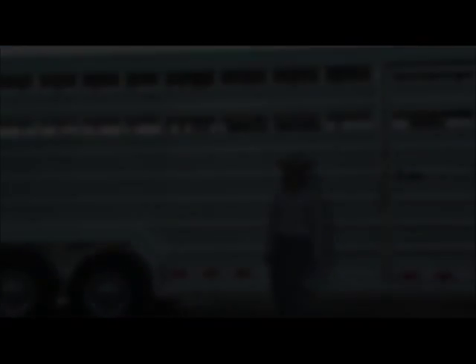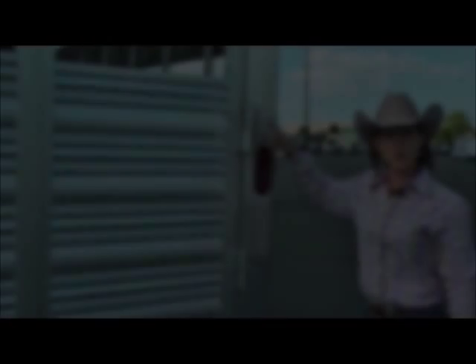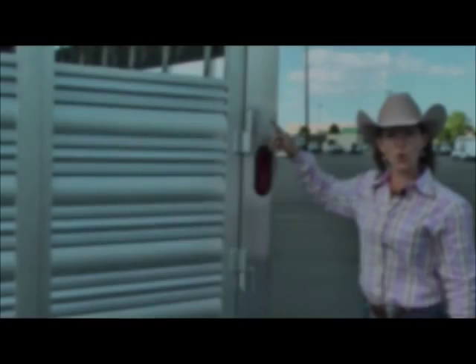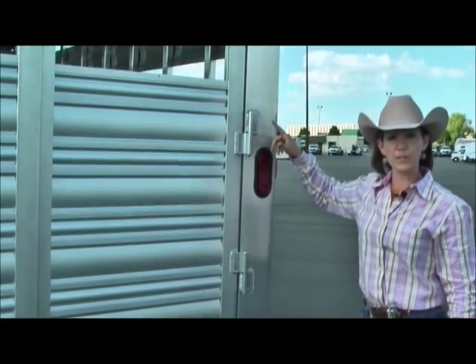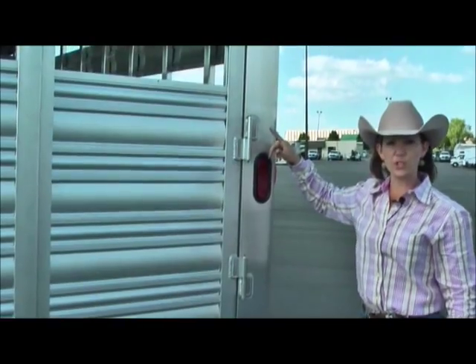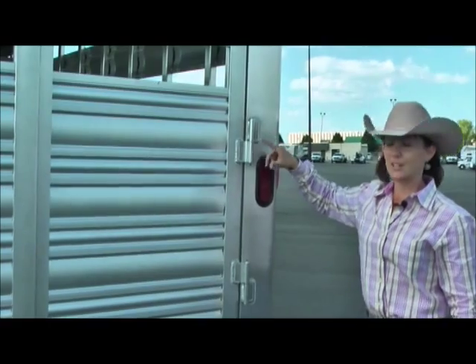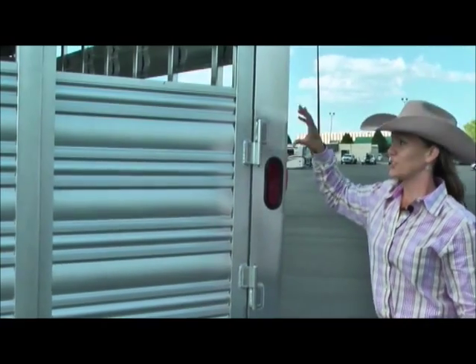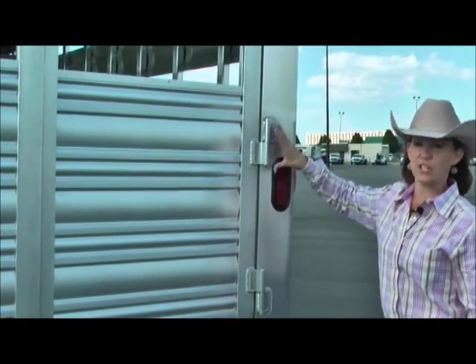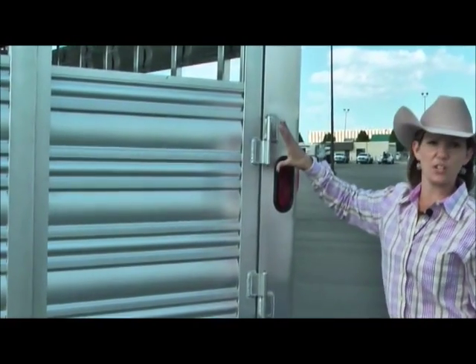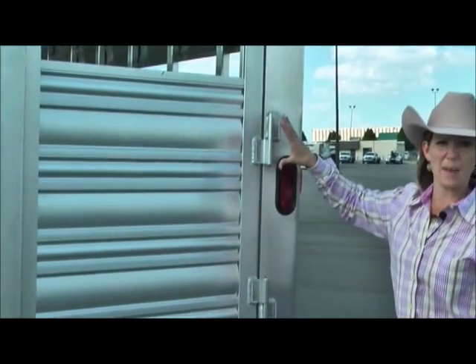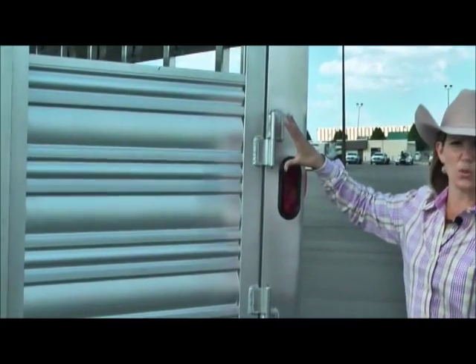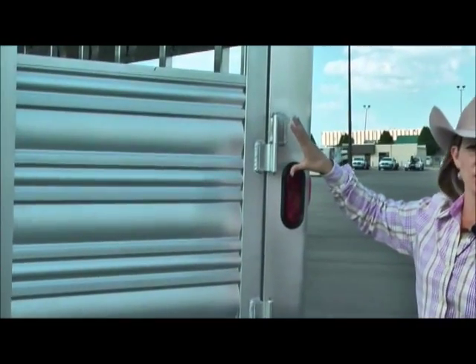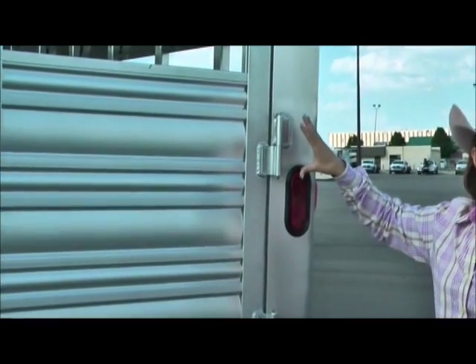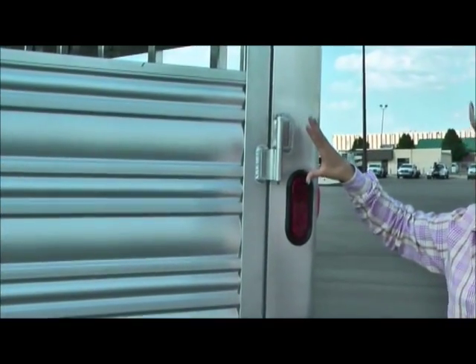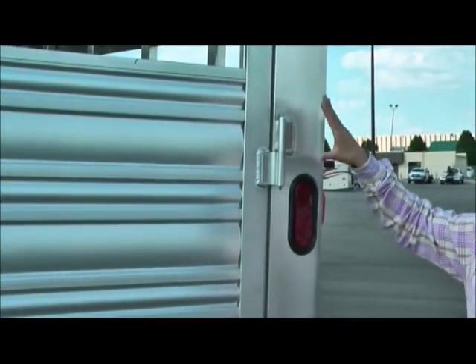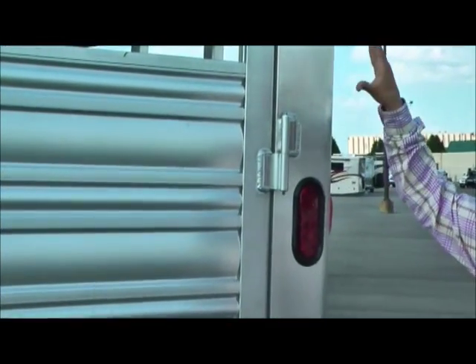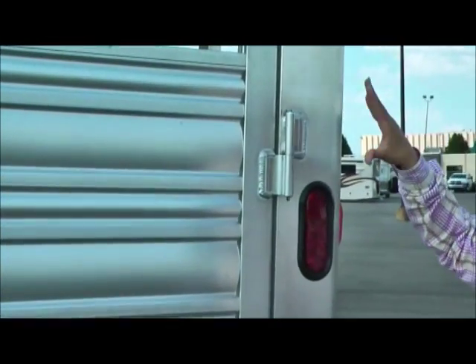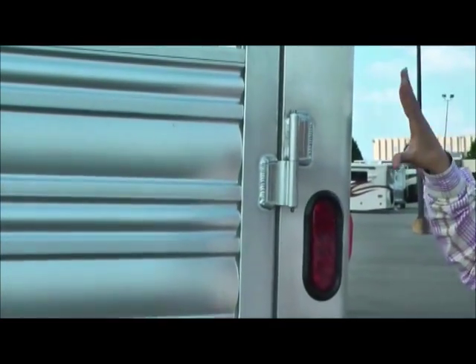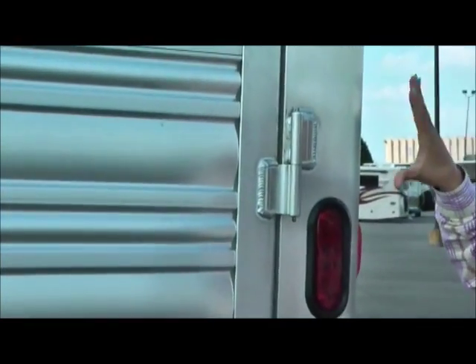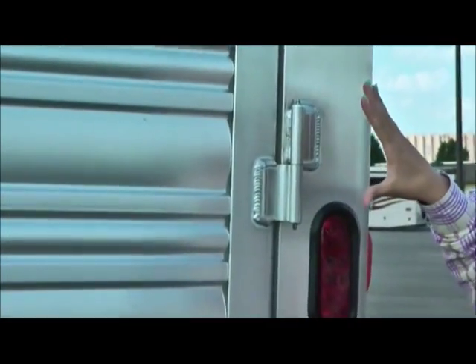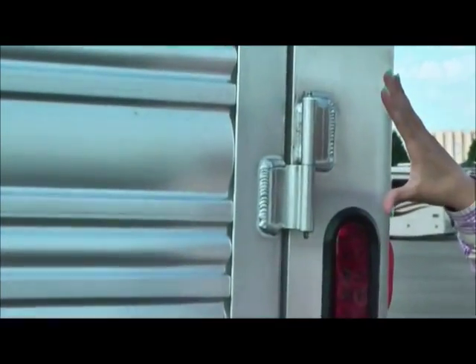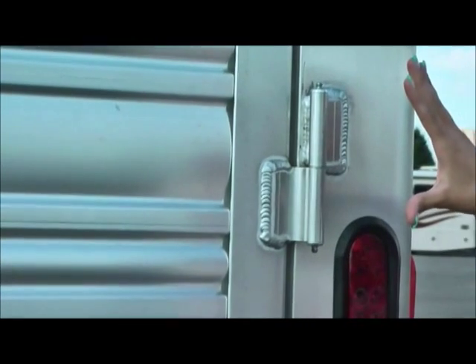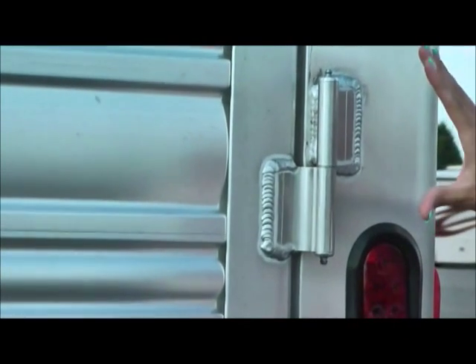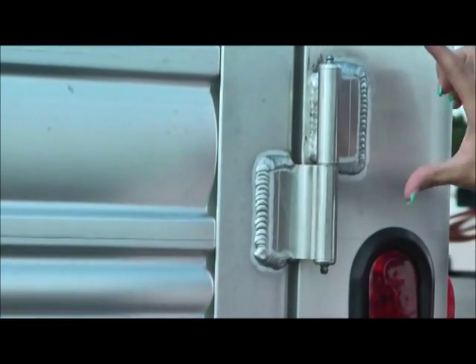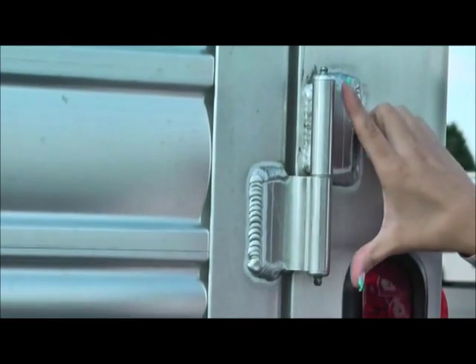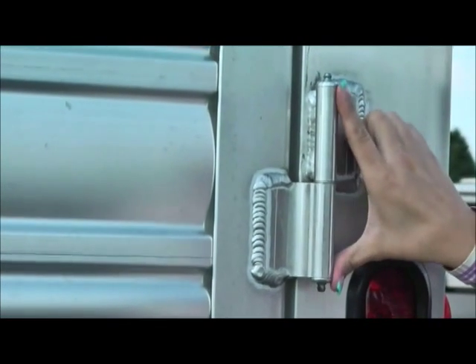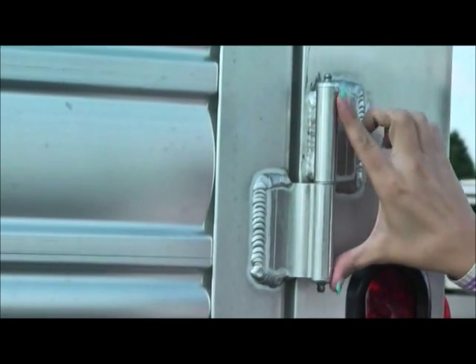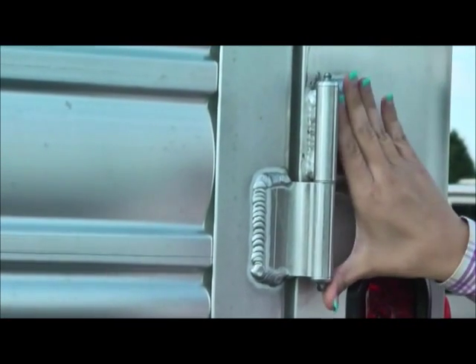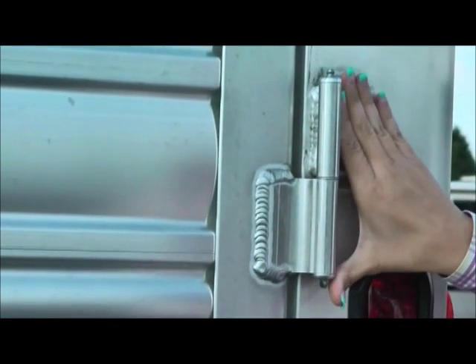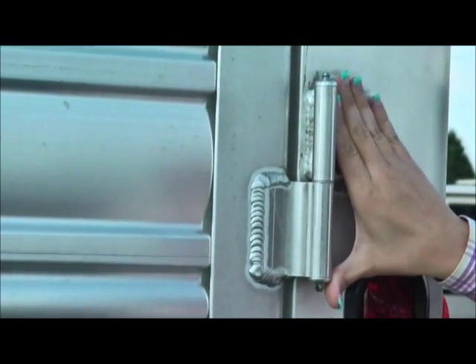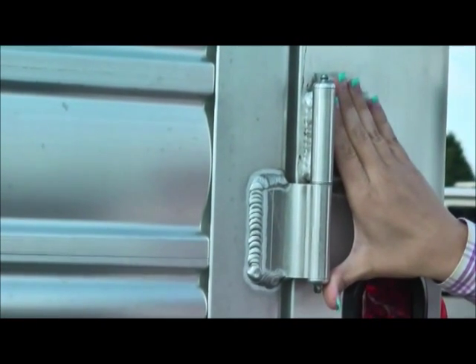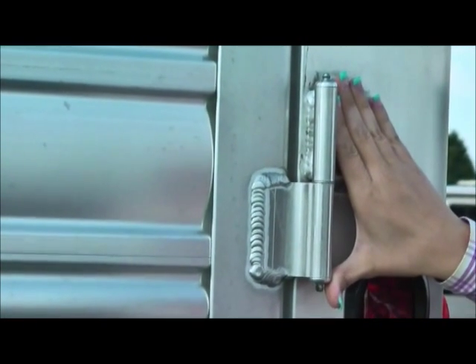Another important feature is your hinges on these back doors. You'll notice on these we've got four hinges on these back doors. You'll notice how big they actually are.